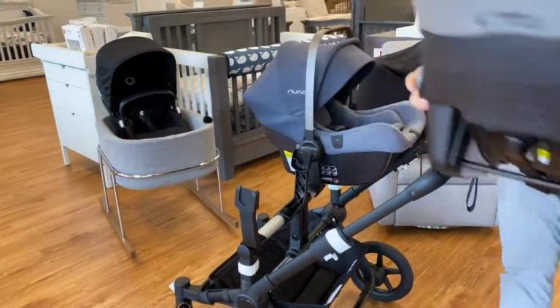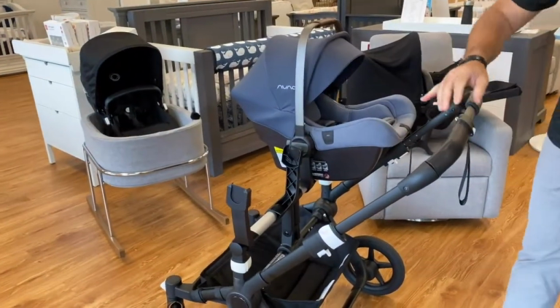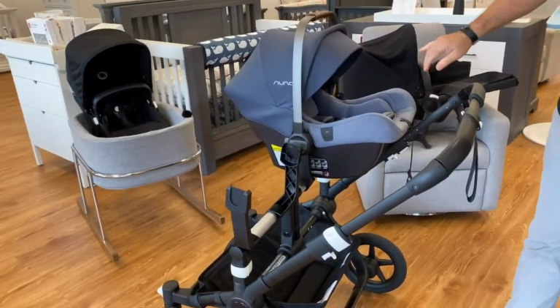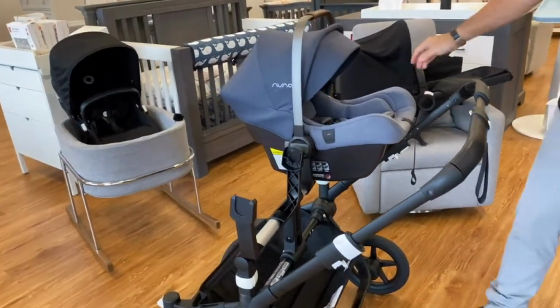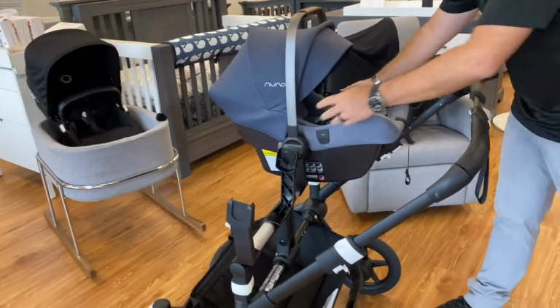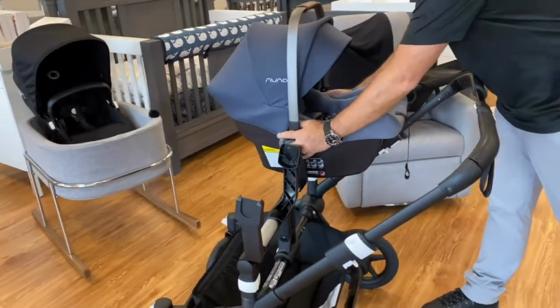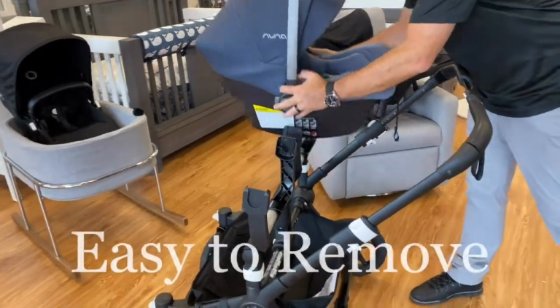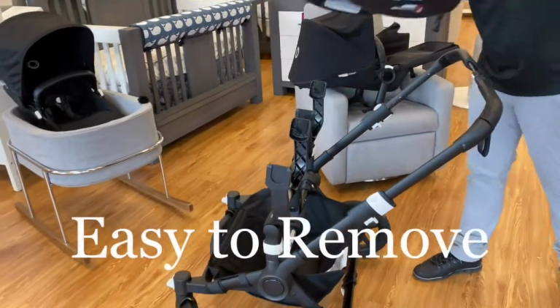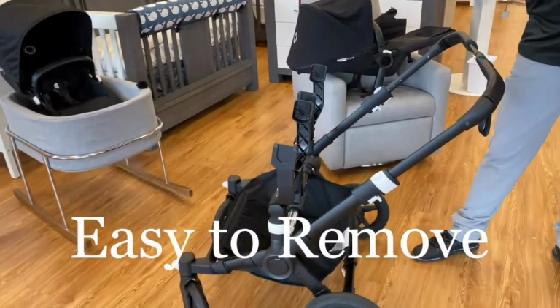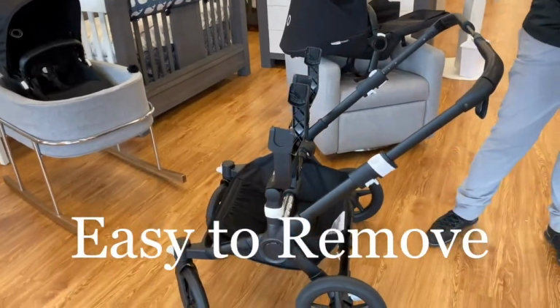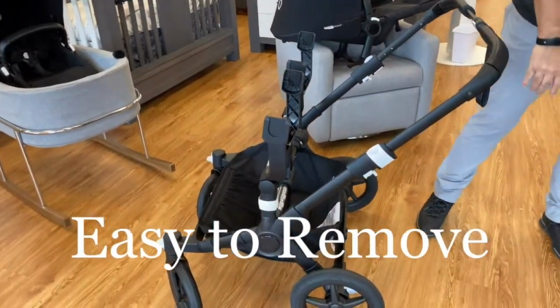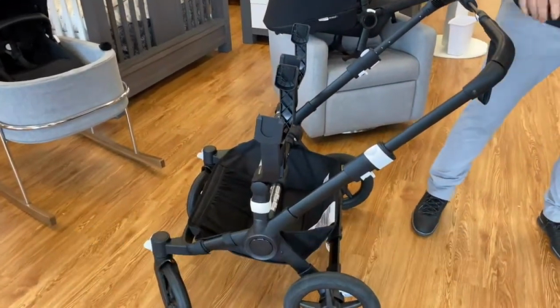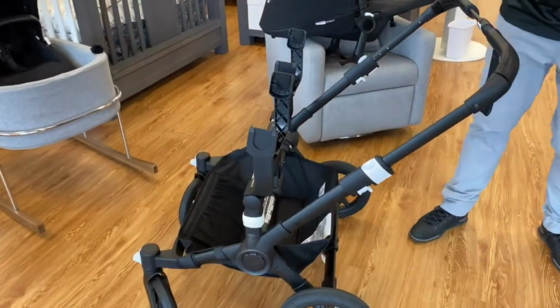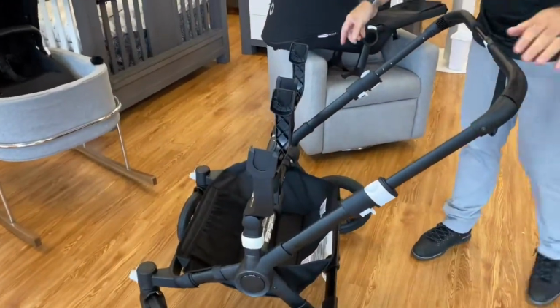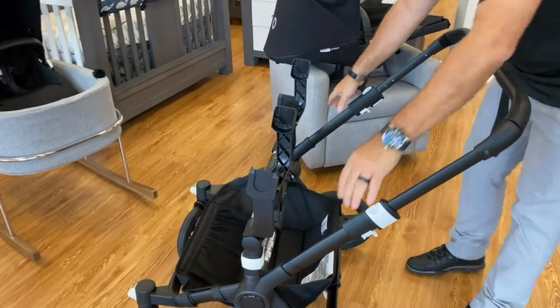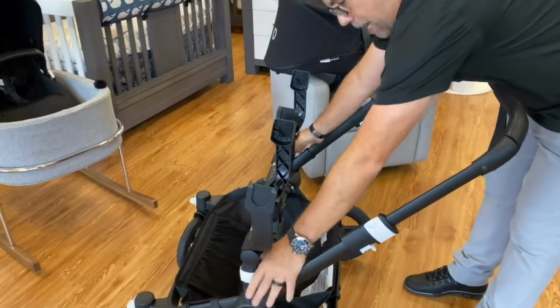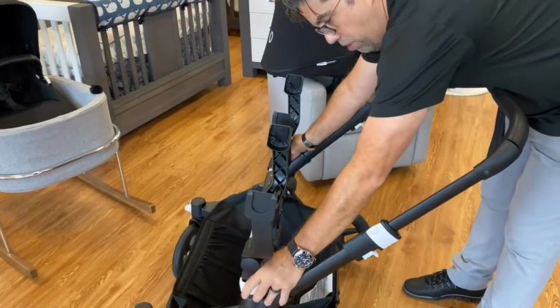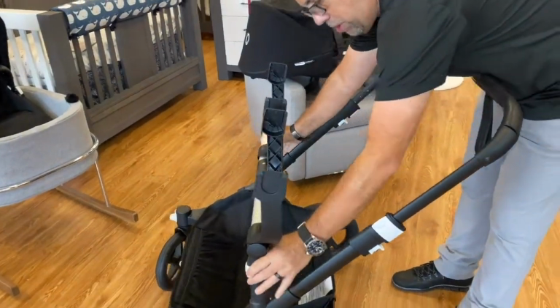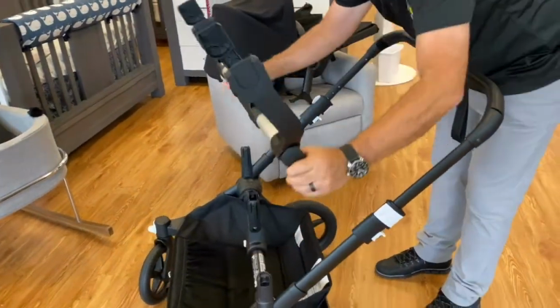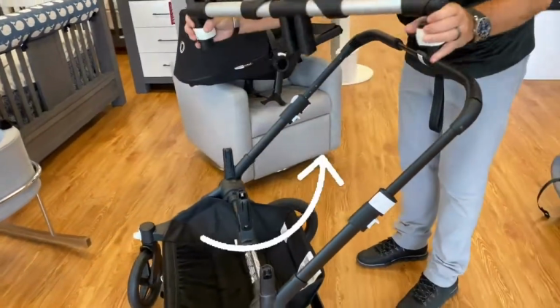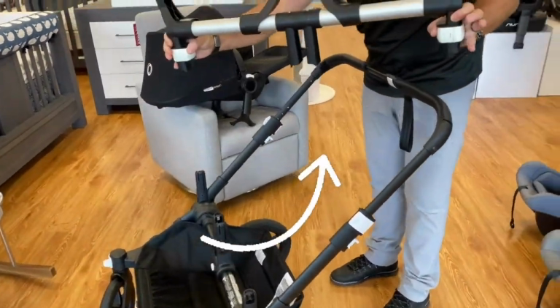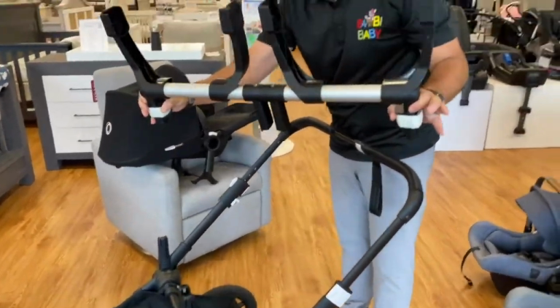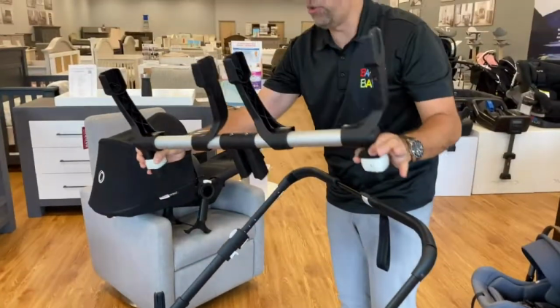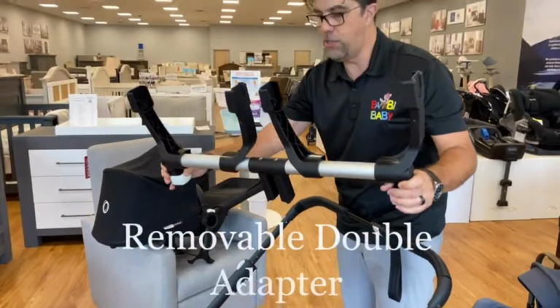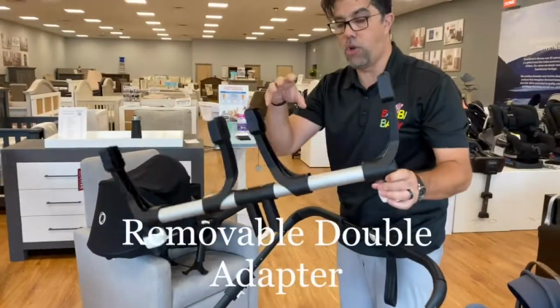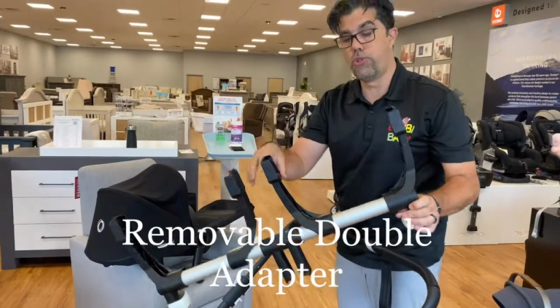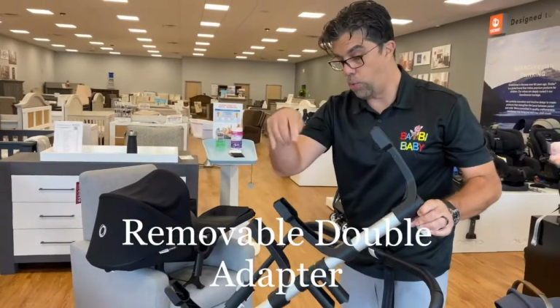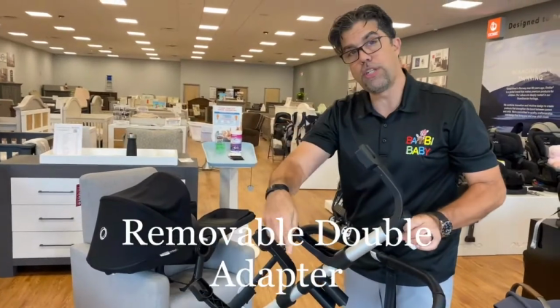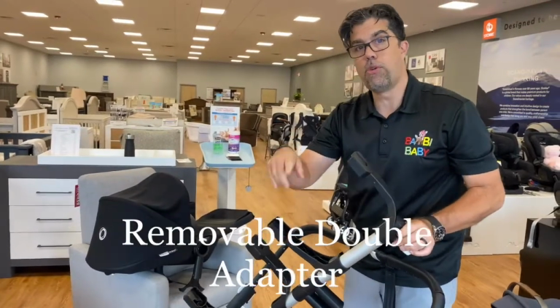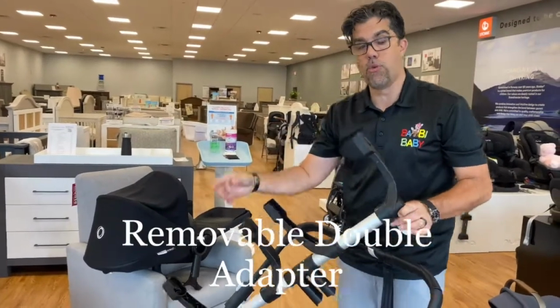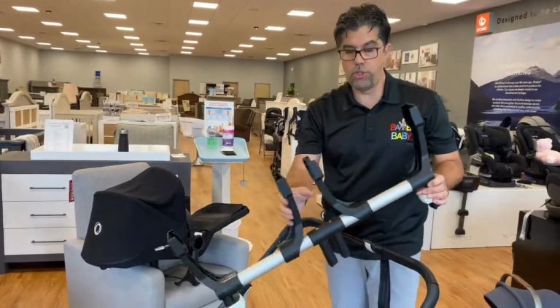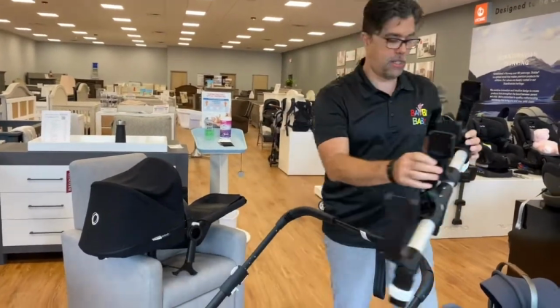Connect it to the car seat on one side, same thing on the other side, and you have this double adapter. This double adapter is removable — it's a one-piece double adapter for twins. You can also use one car seat adapter if you wanted to, and use it as a single.